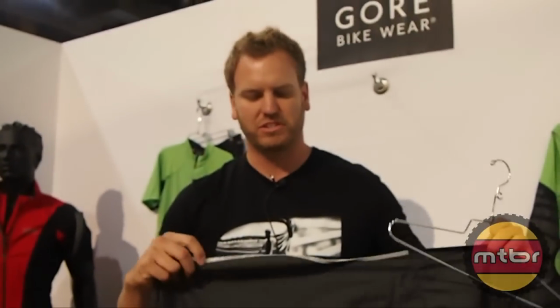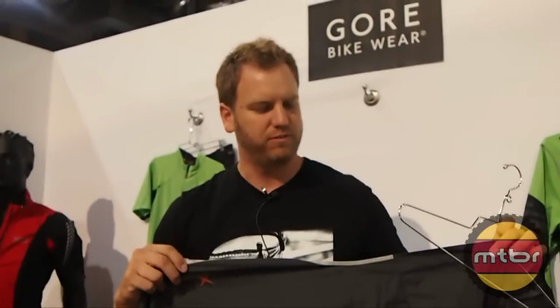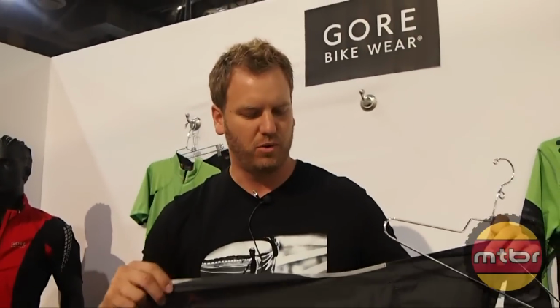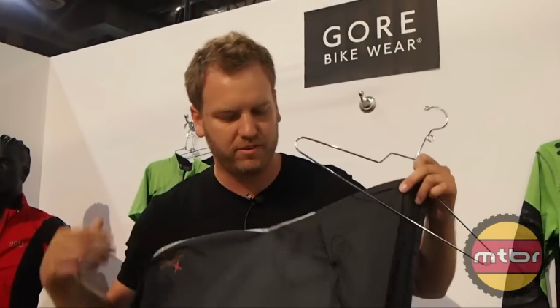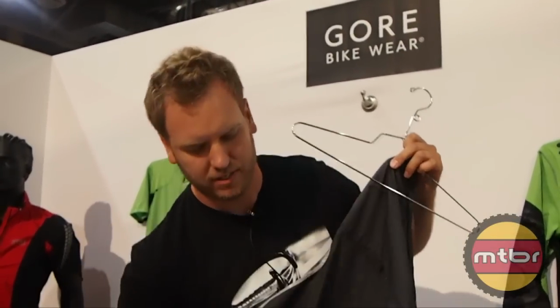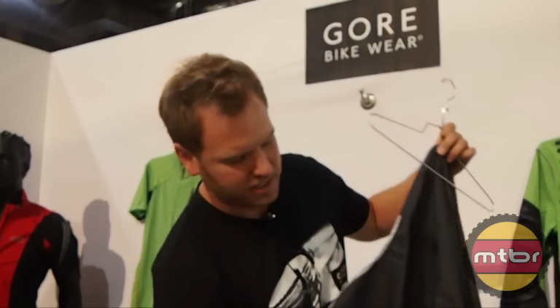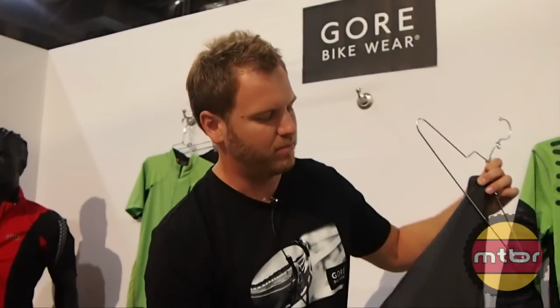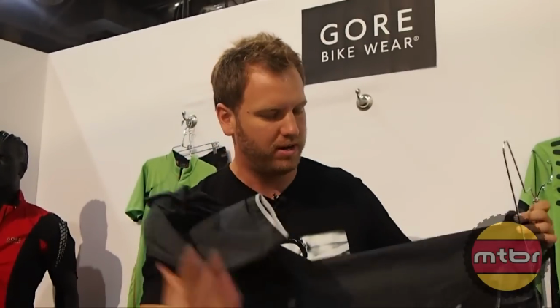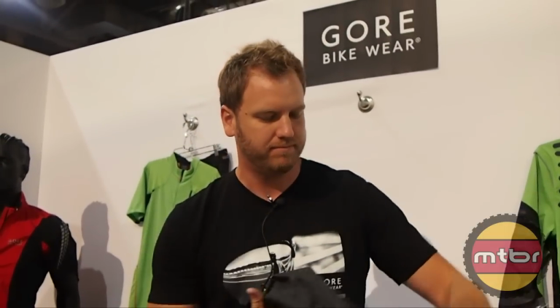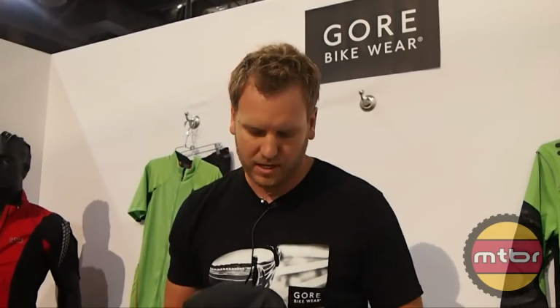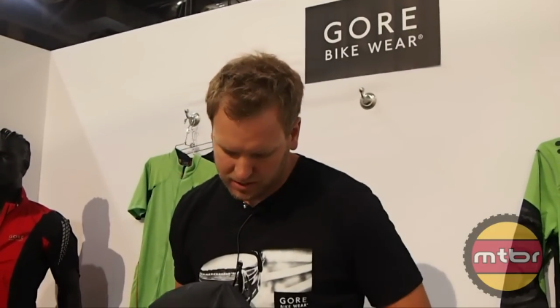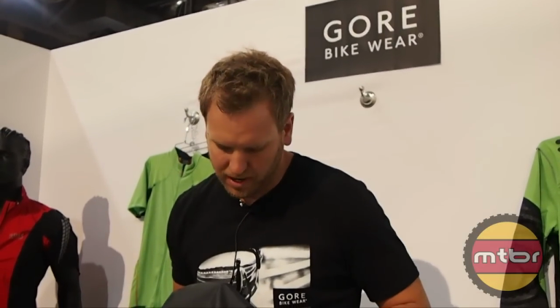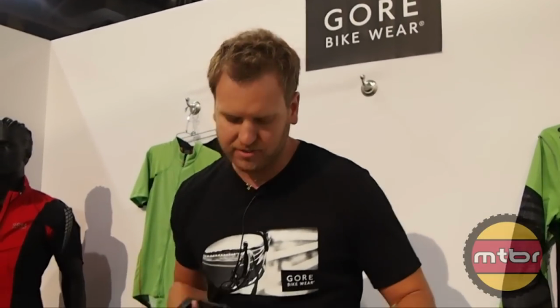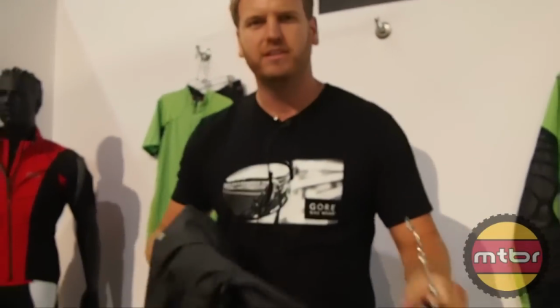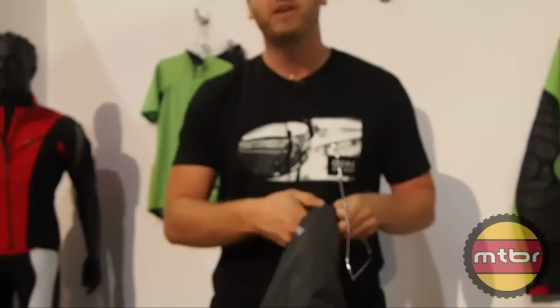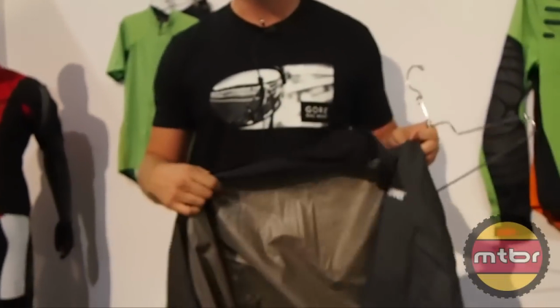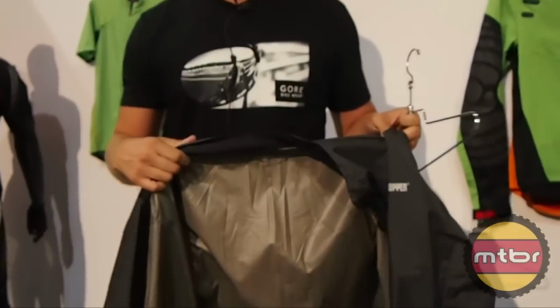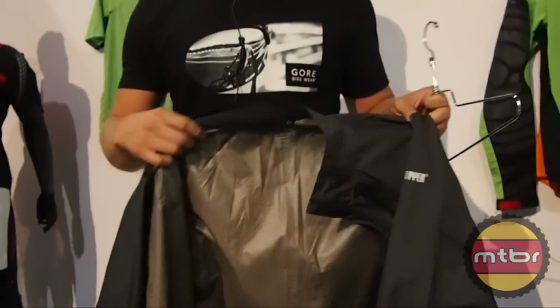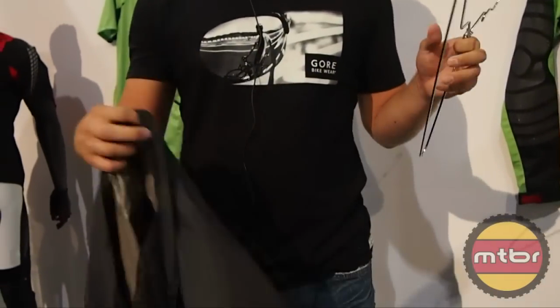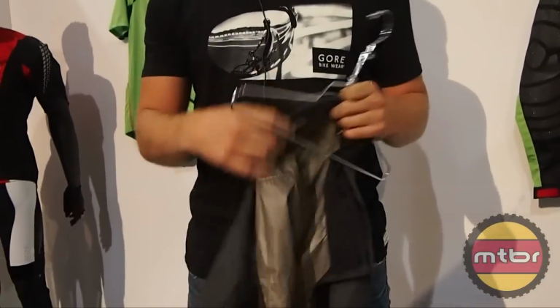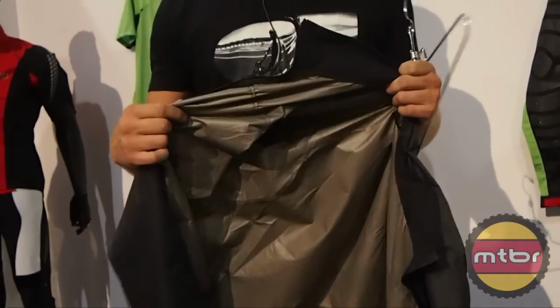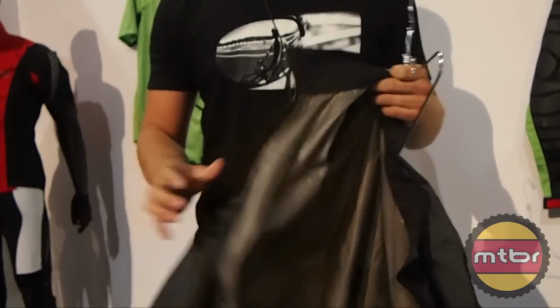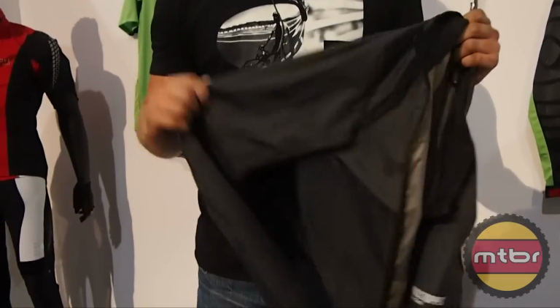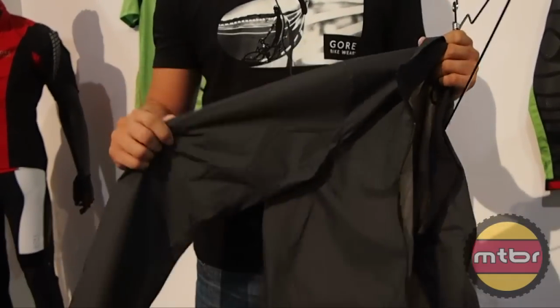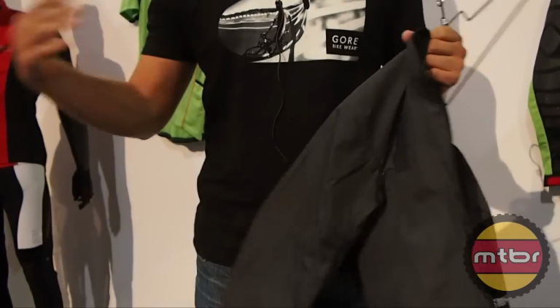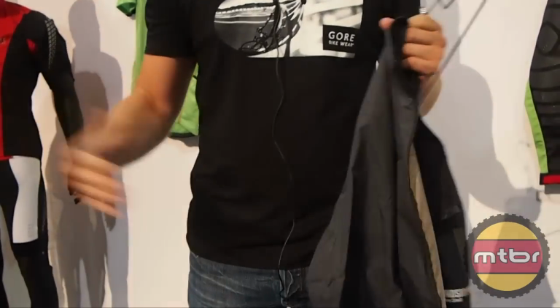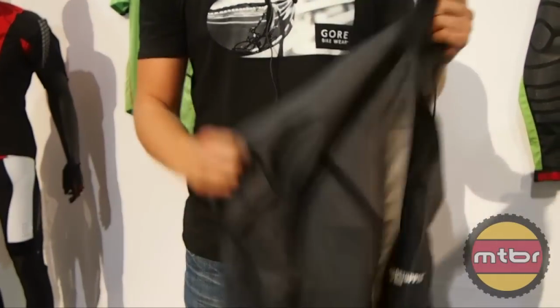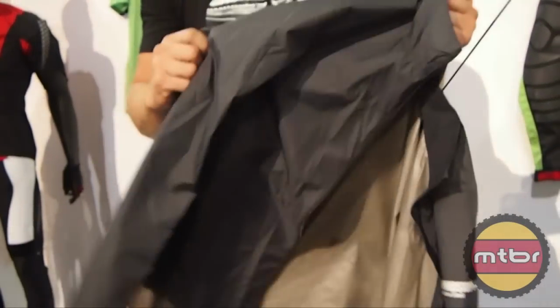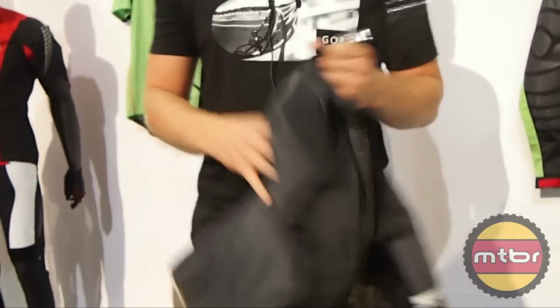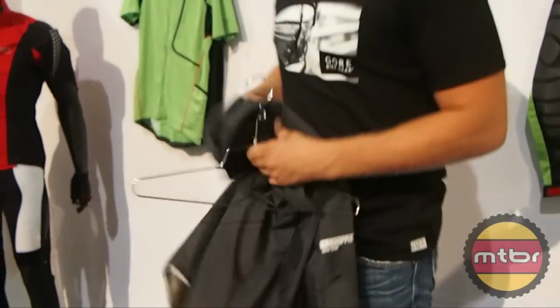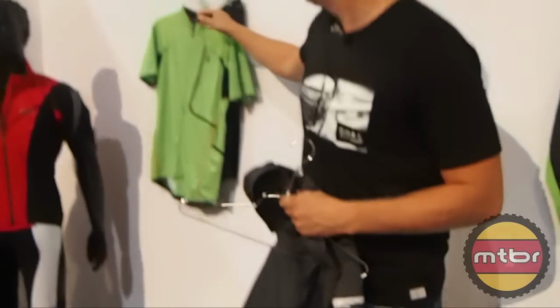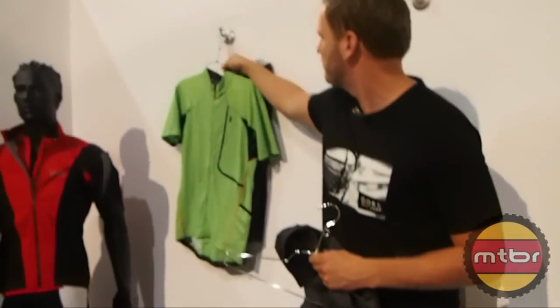It's got reflective all the way around, so you're covered no matter what. There are zip pockets right there. It's completely windproof and very water resistant. It's going to help you if you get caught in a mild shower. It's definitely one of the exciting pieces.